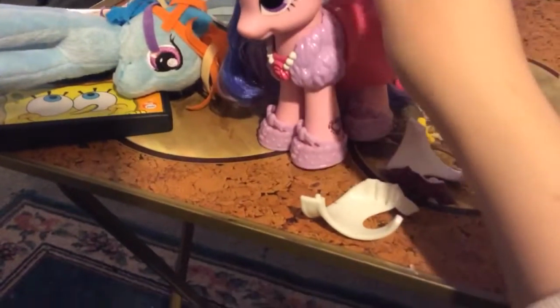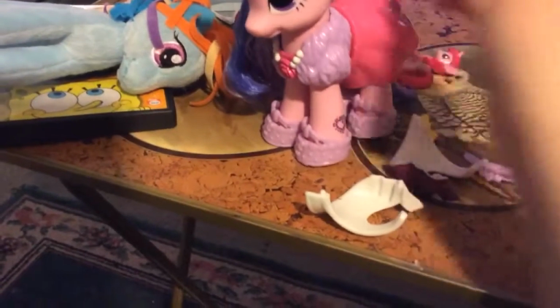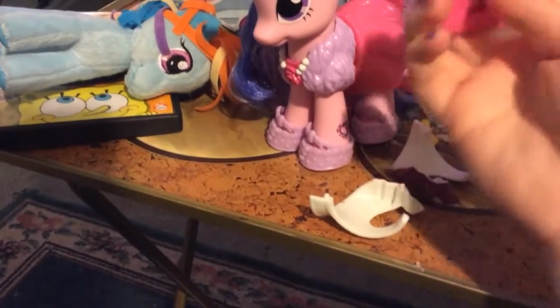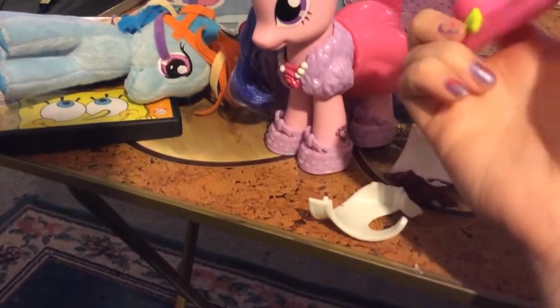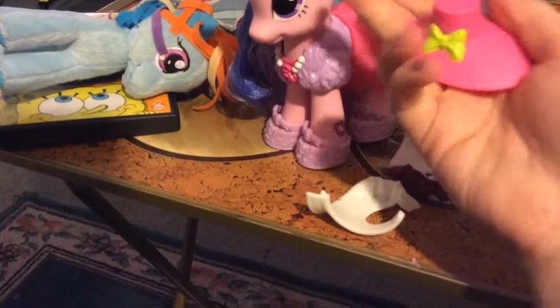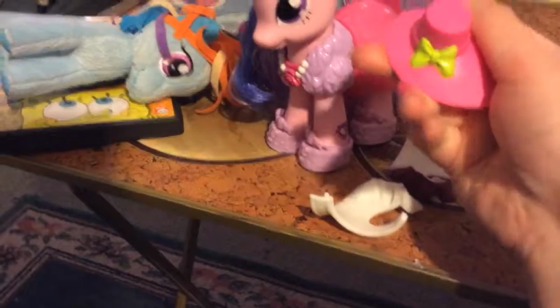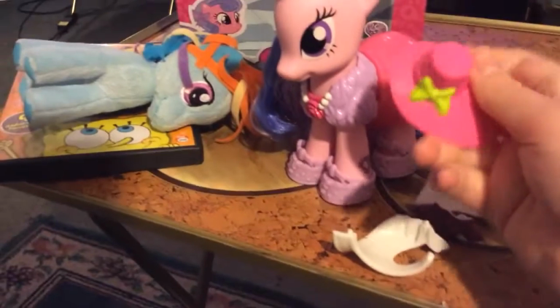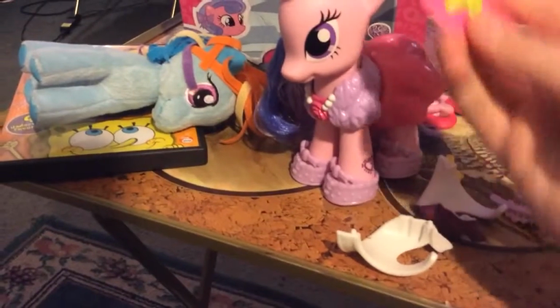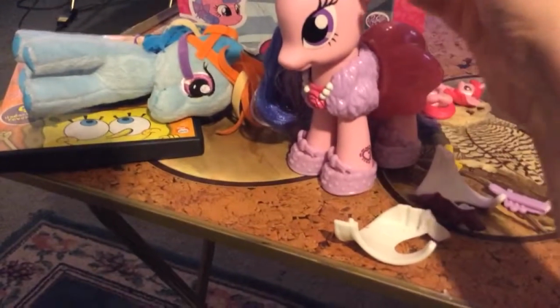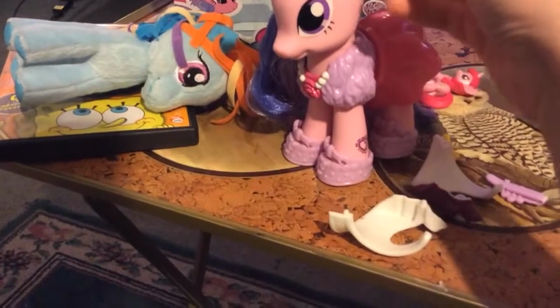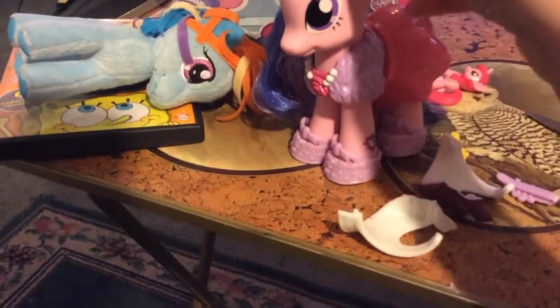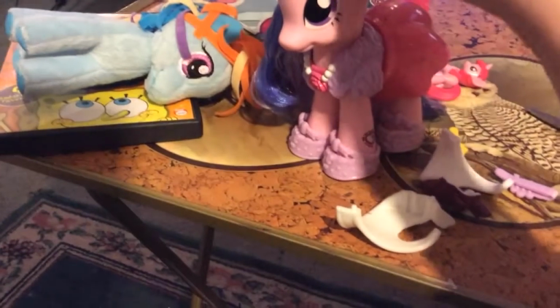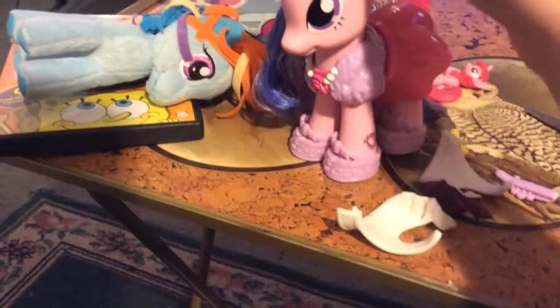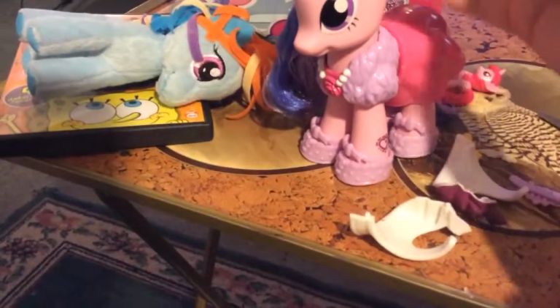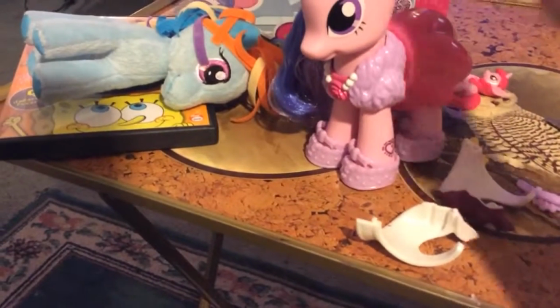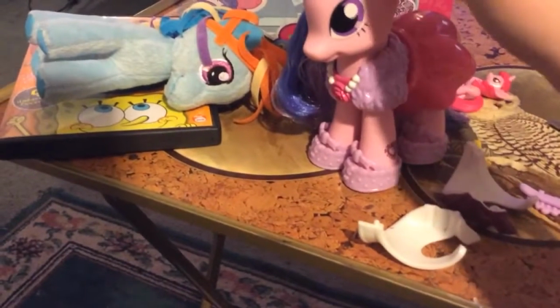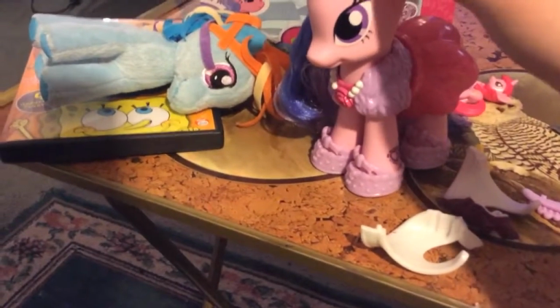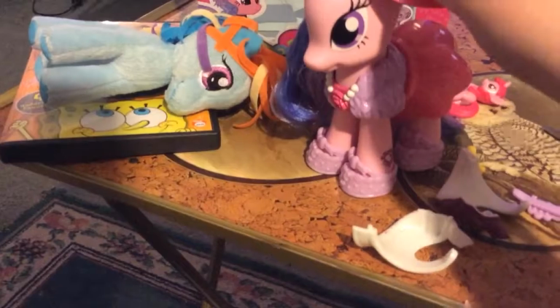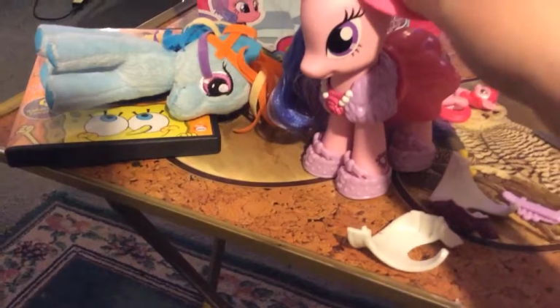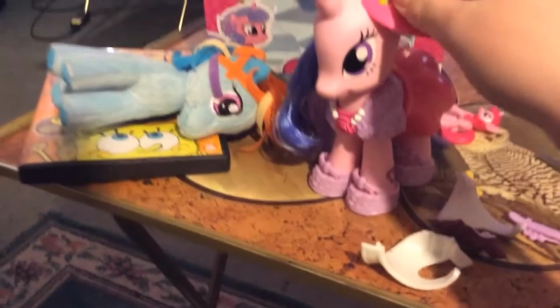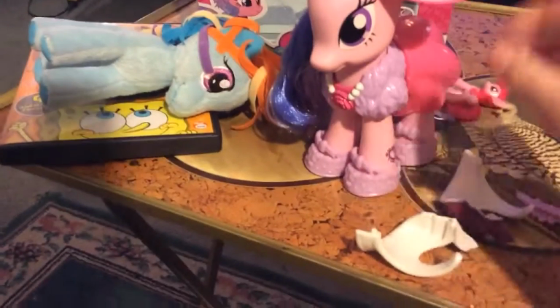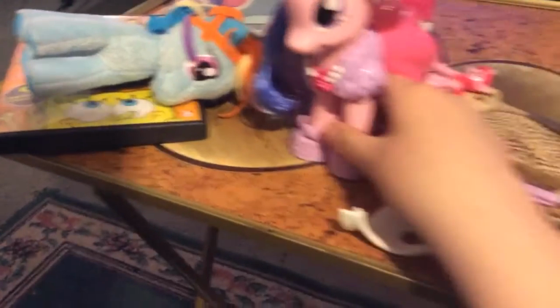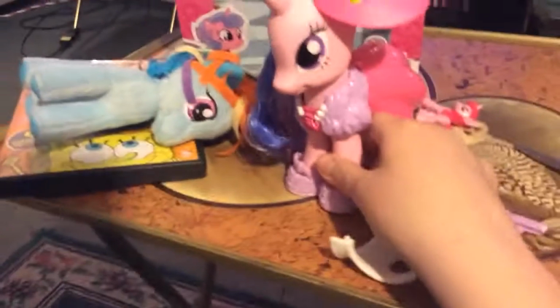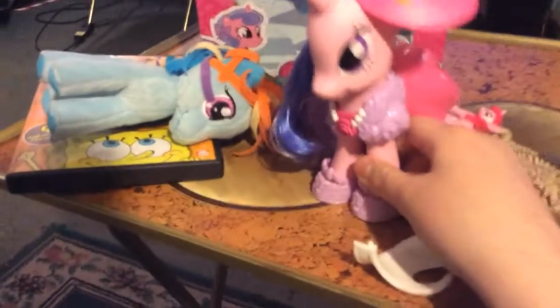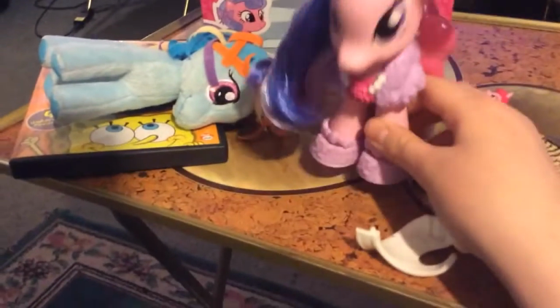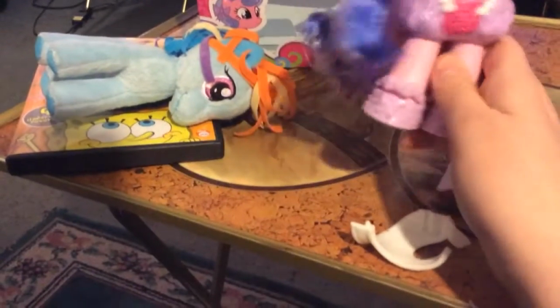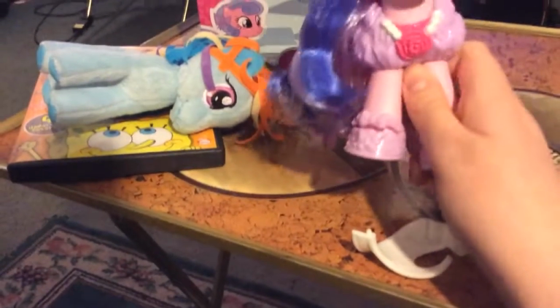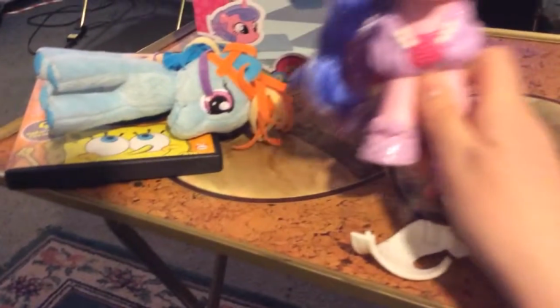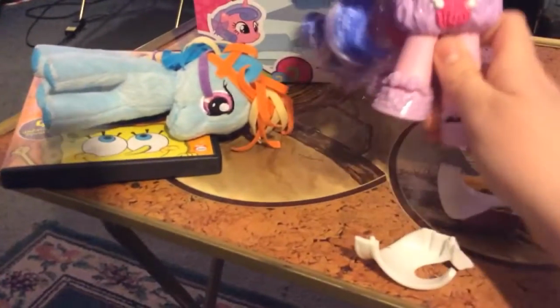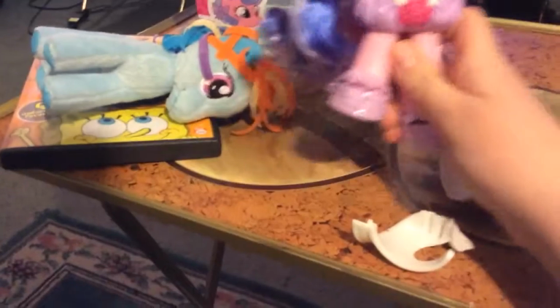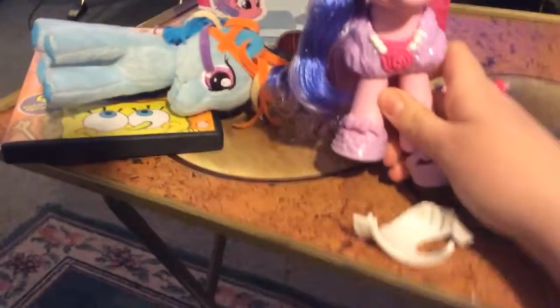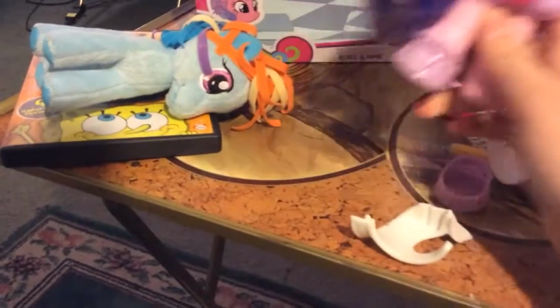So, here's her hat. It falls. There. Looks cute. And her shoes come off, too. Oh, yeah, they do.